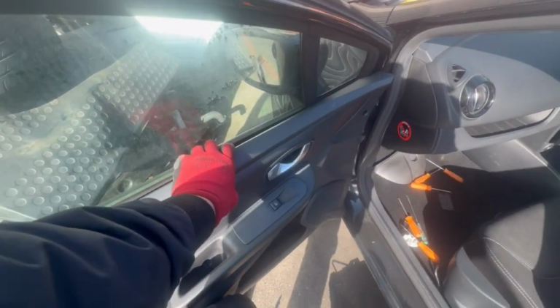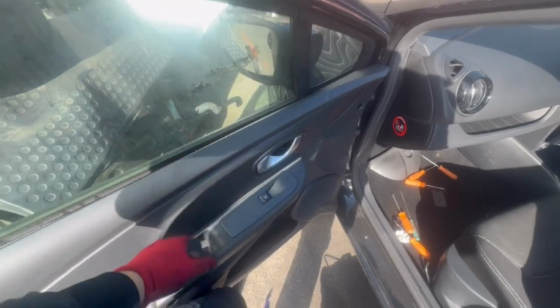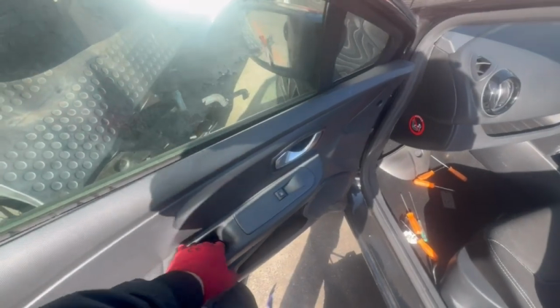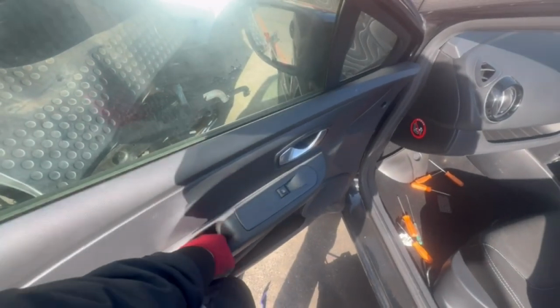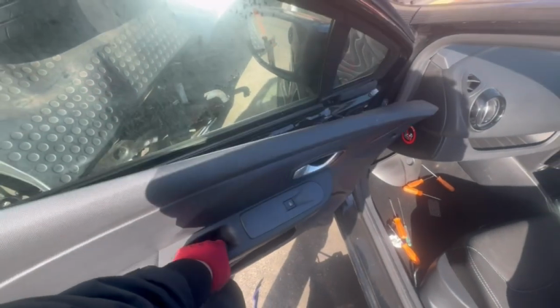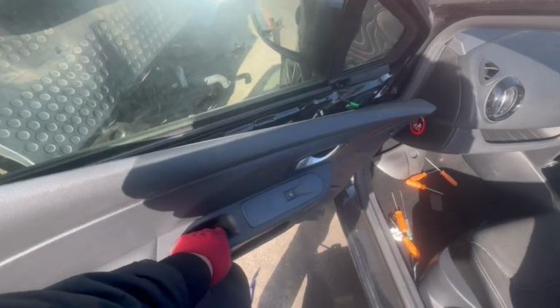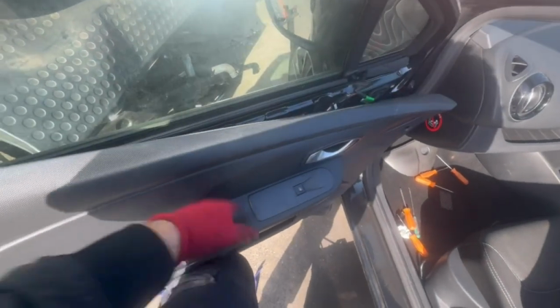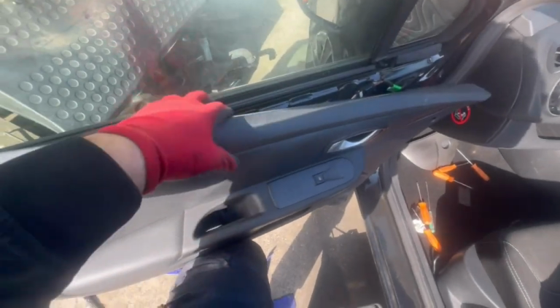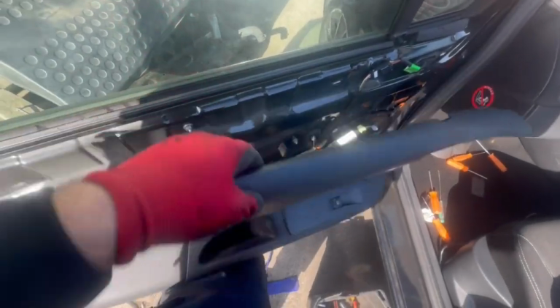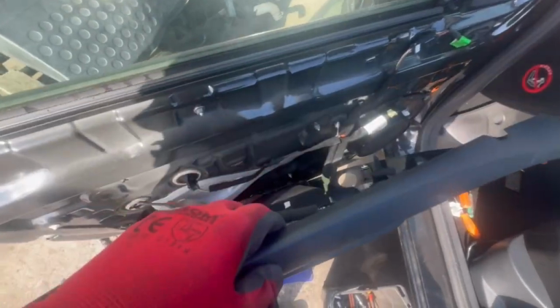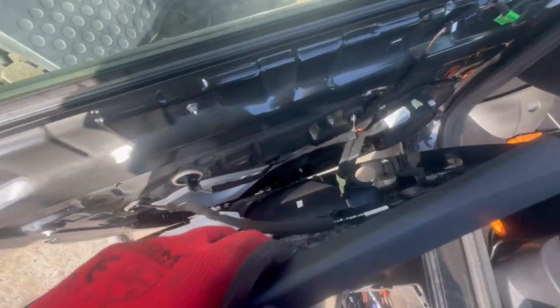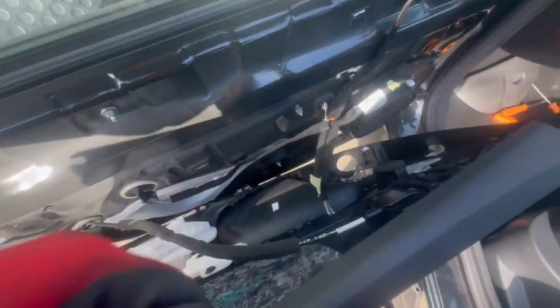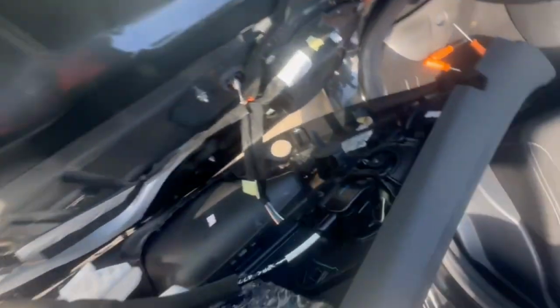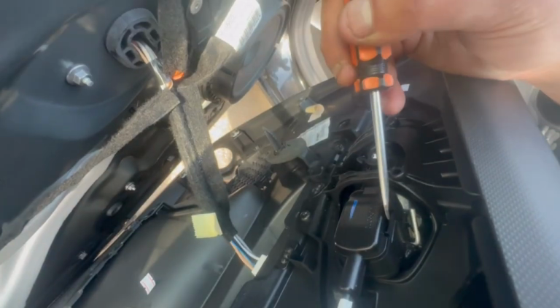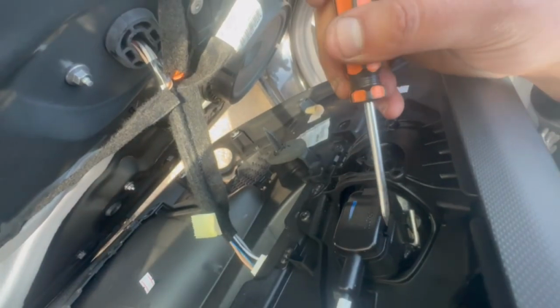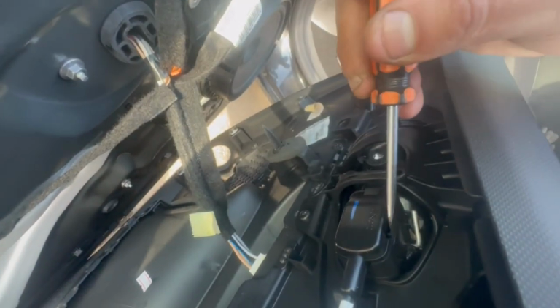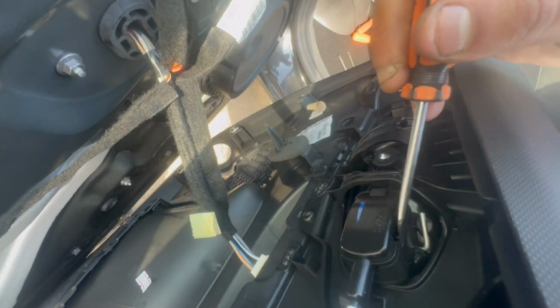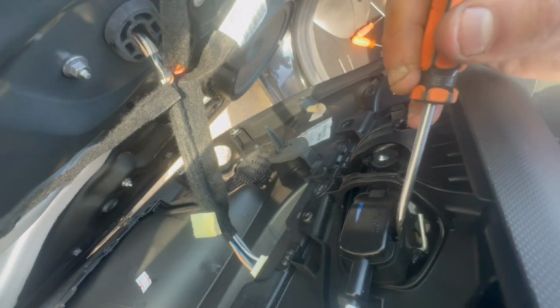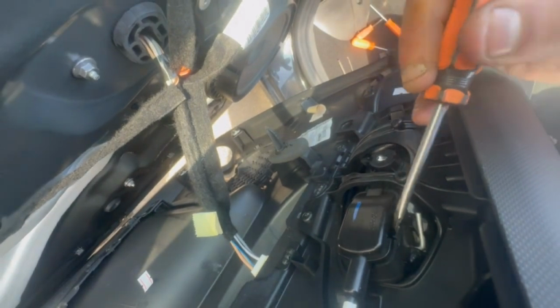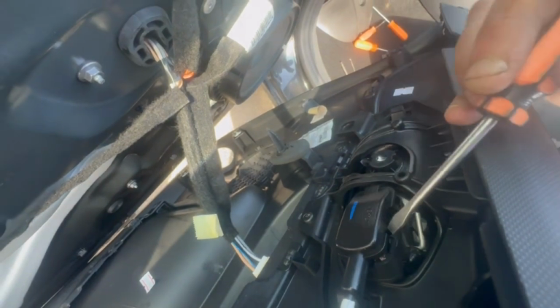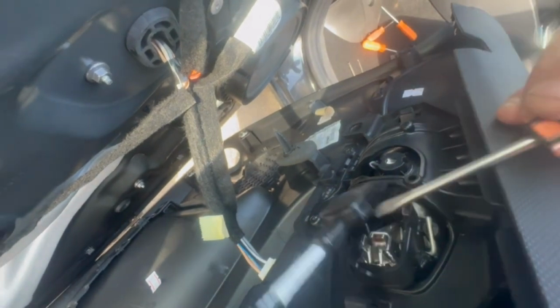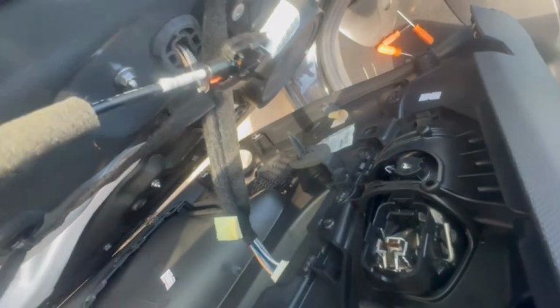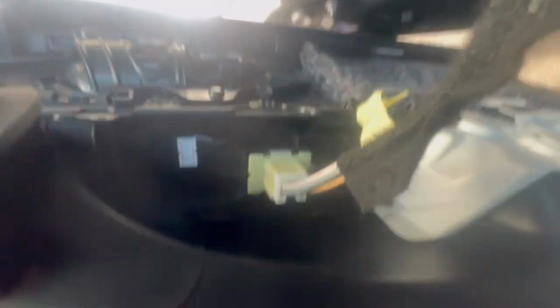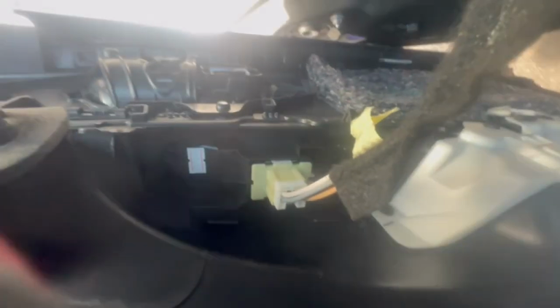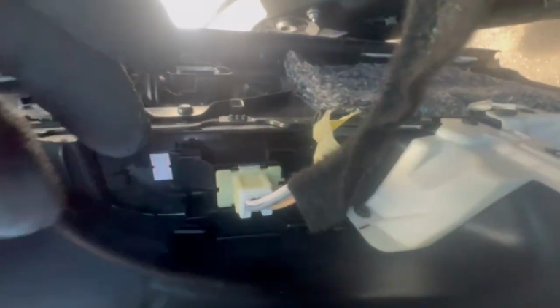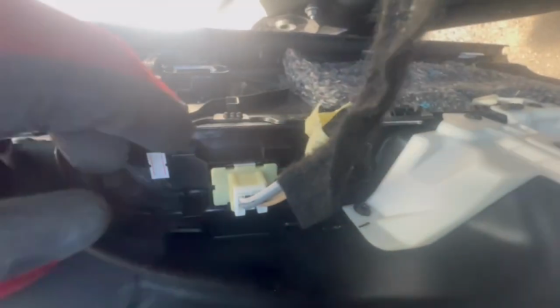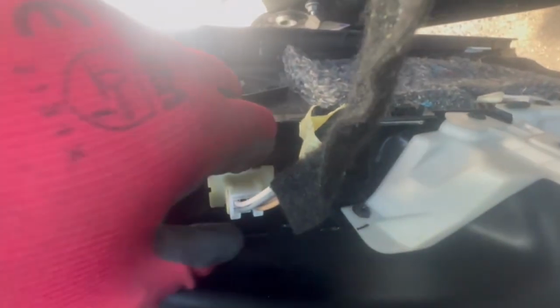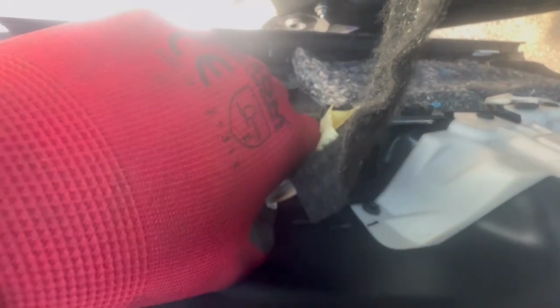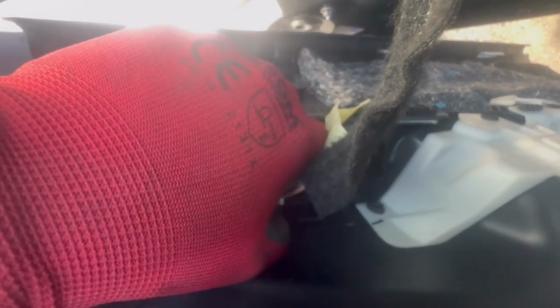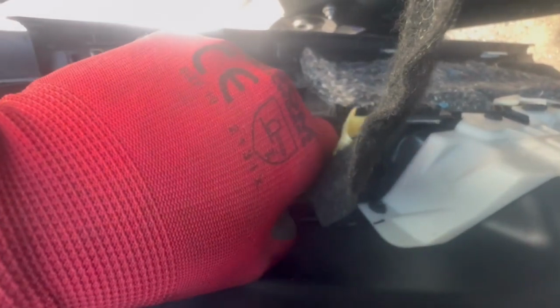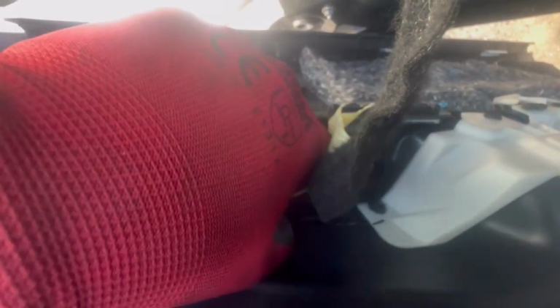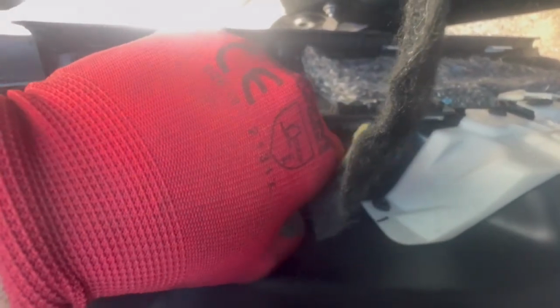Then we will need to detach the door open handle with a flat-head screwdriver. On the sides, you unclip the door open handle cable. Next, we will unplug the window switch.